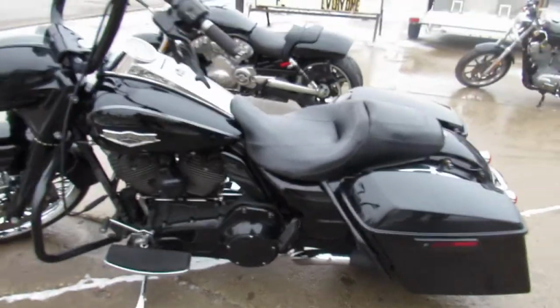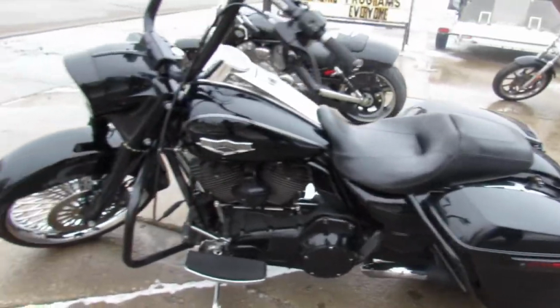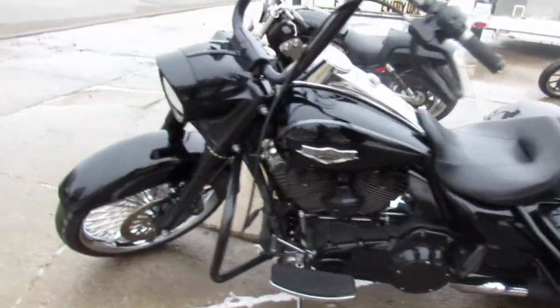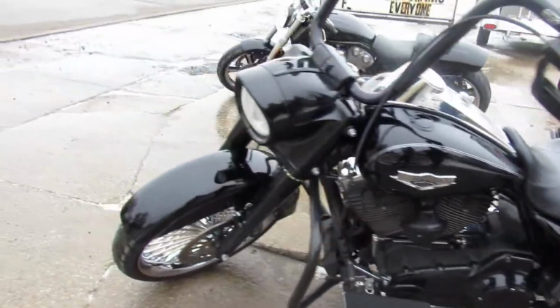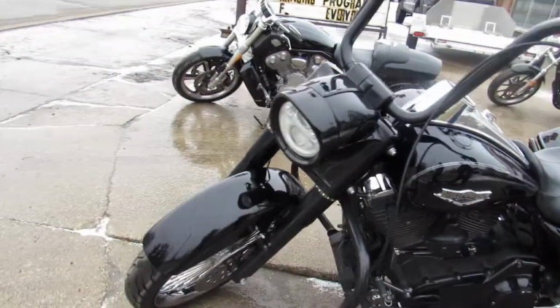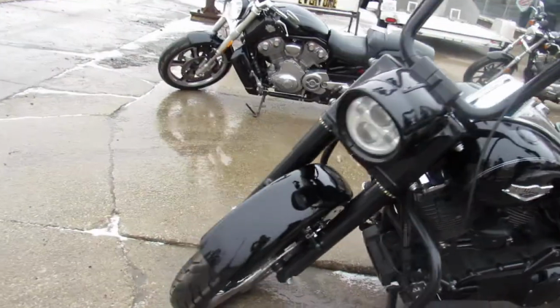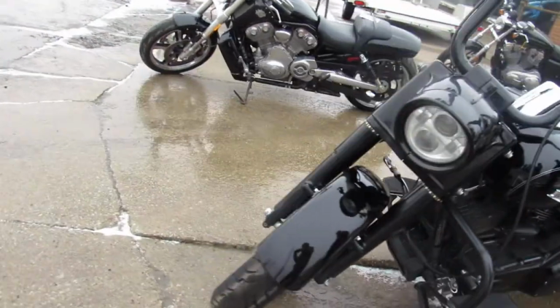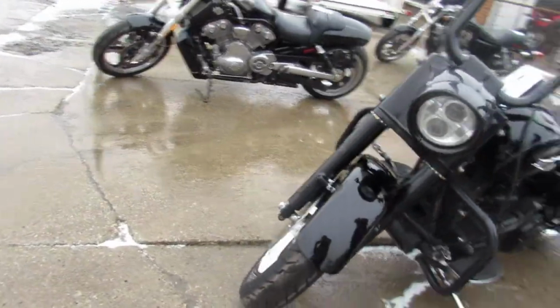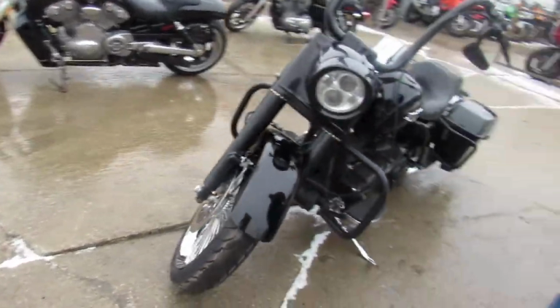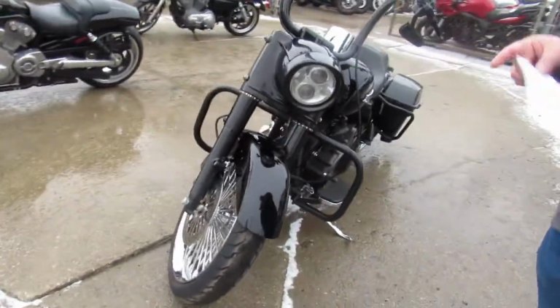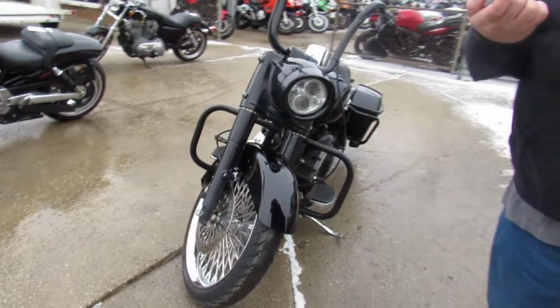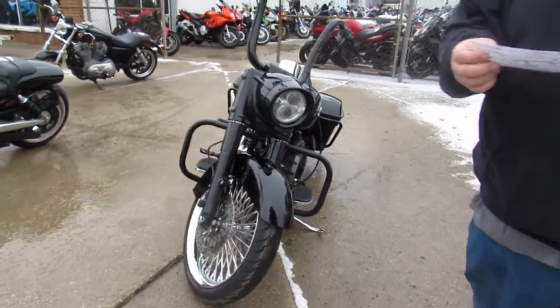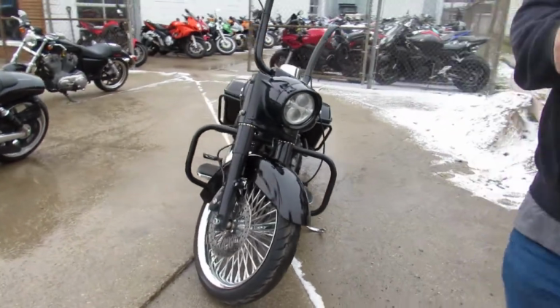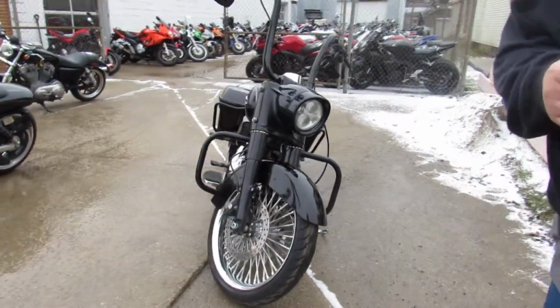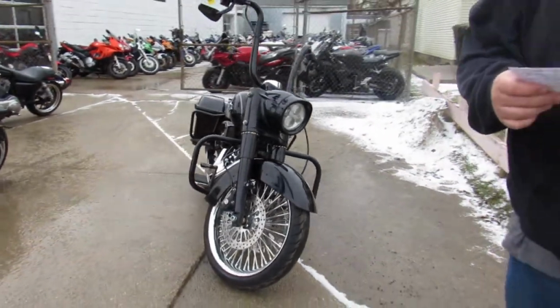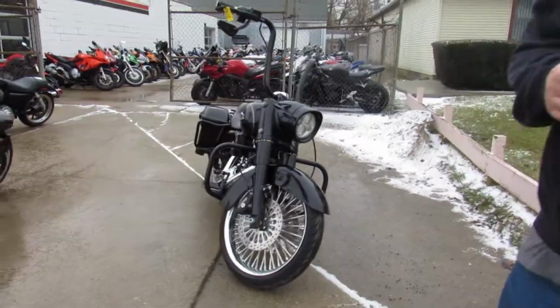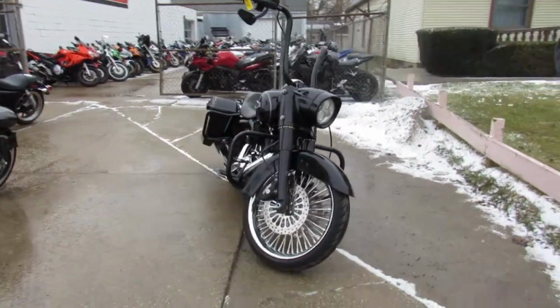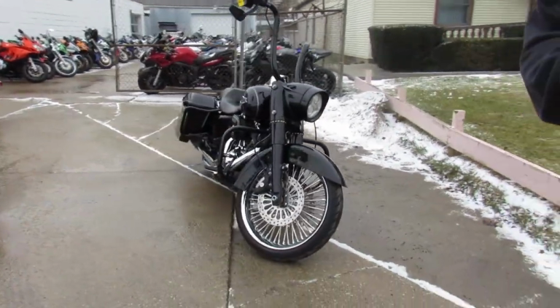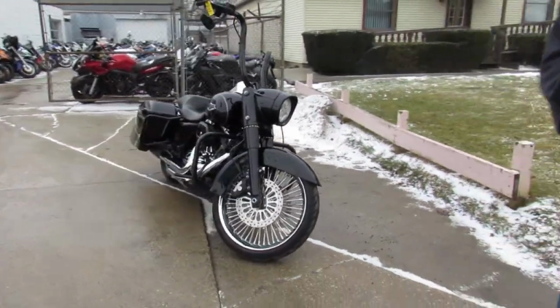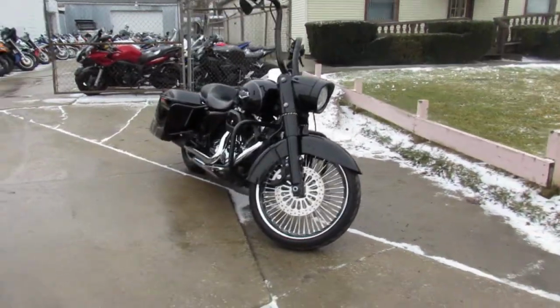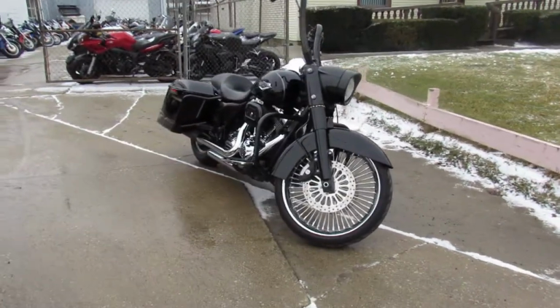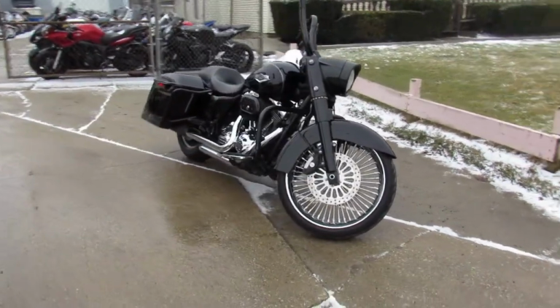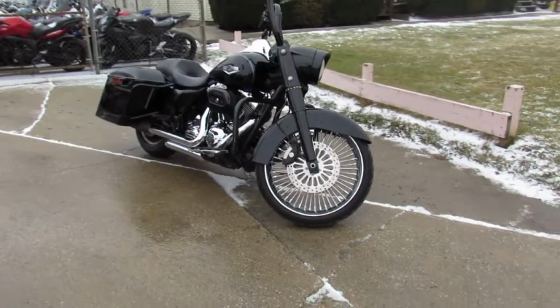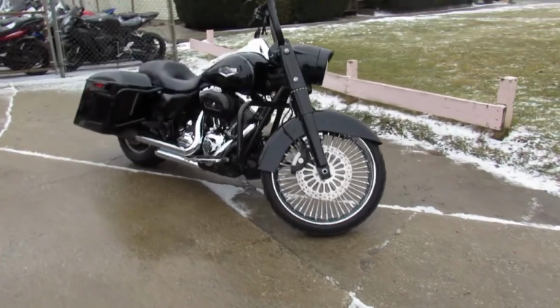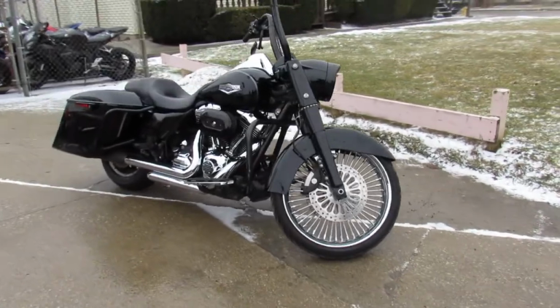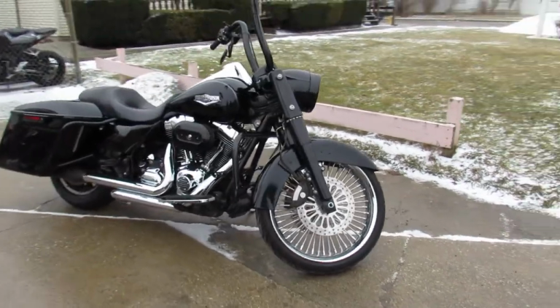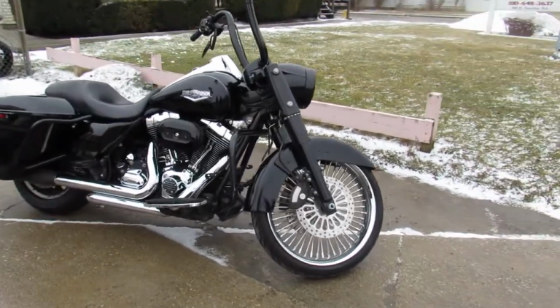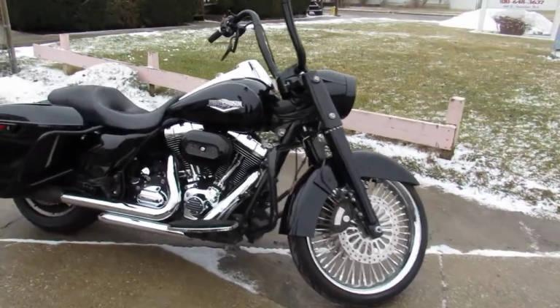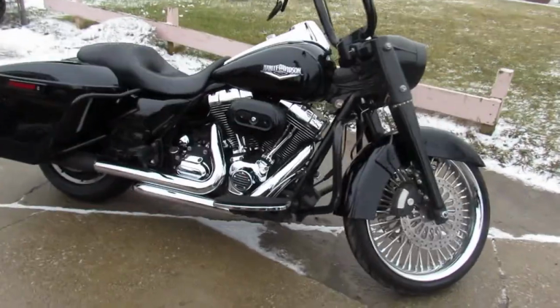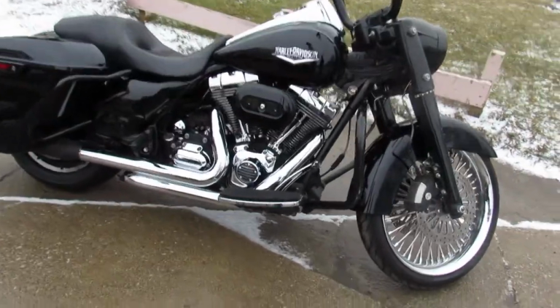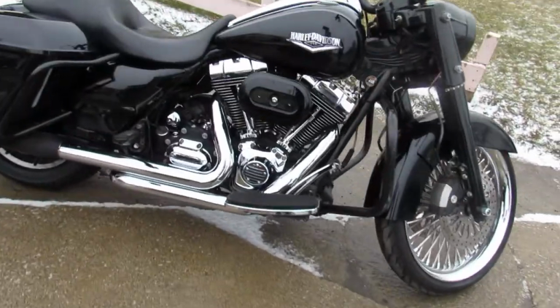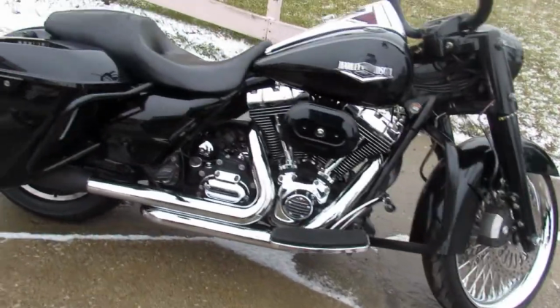Hey guys, ApprovalPowerSports.com here doing some videos on some Harleys that just came in. This one here is the 2014 Road King for sale — it's all blacked out, got thousands of dollars of extras on this thing. 21 inch fat spoke chrome wheel — this bike is going to turn heads everywhere you go.